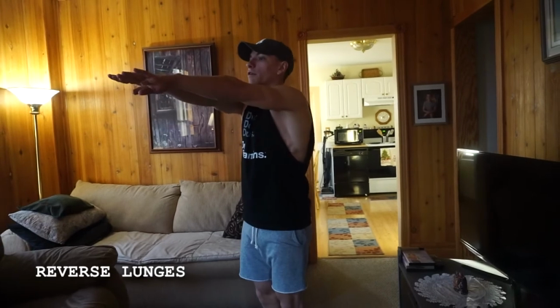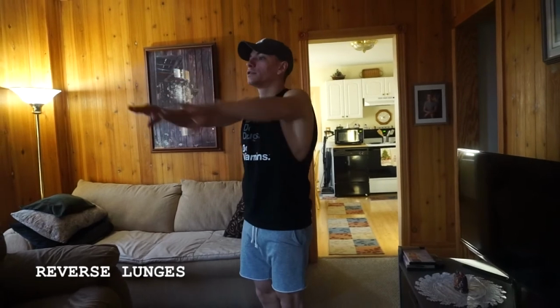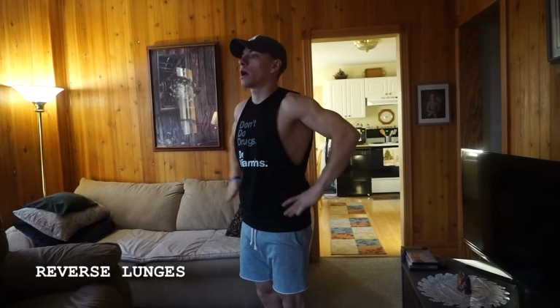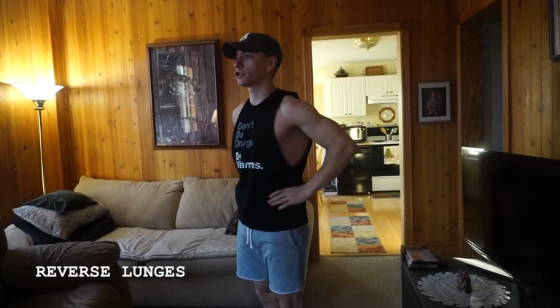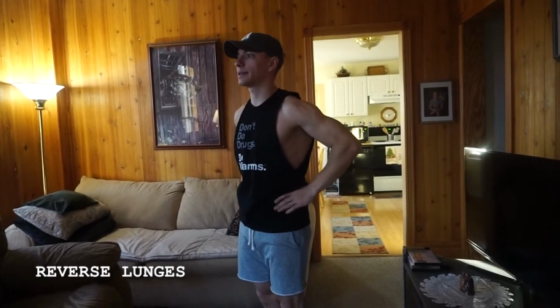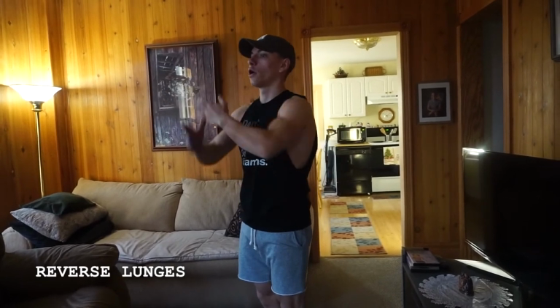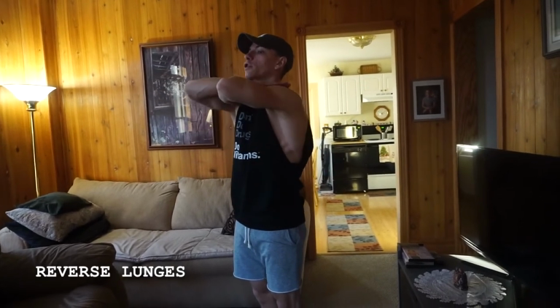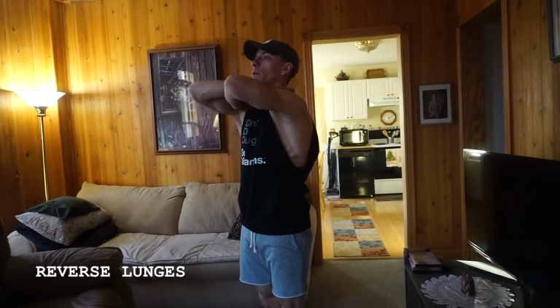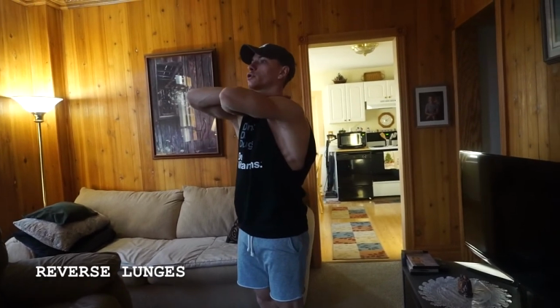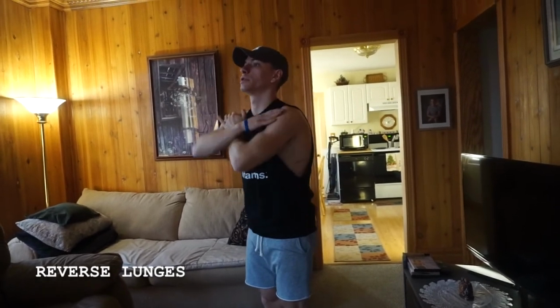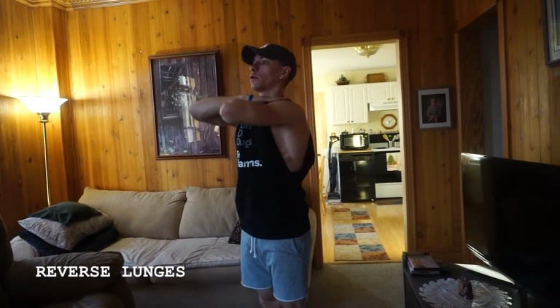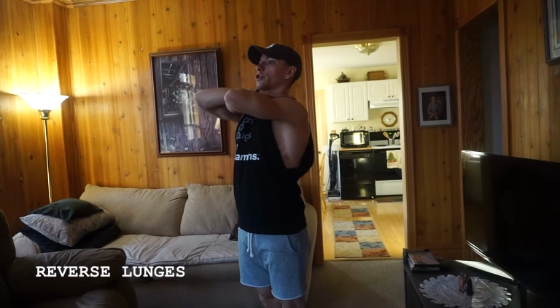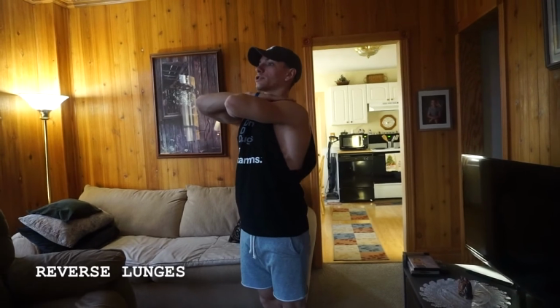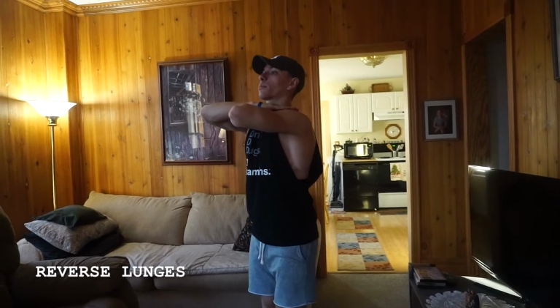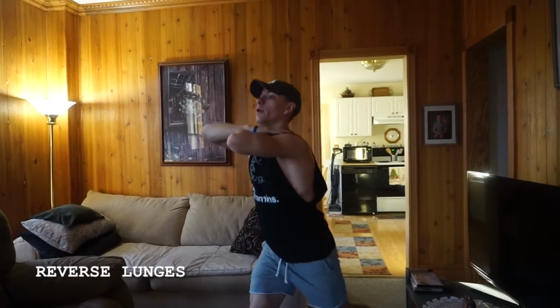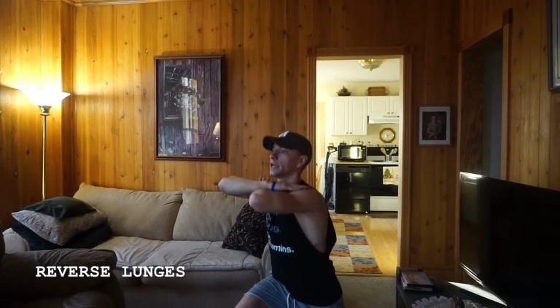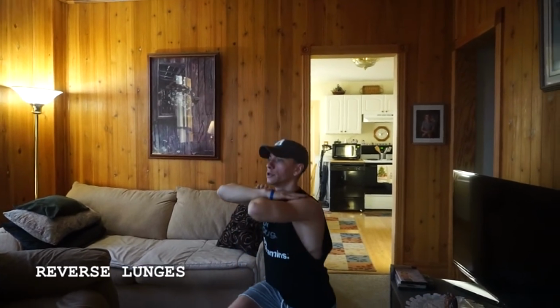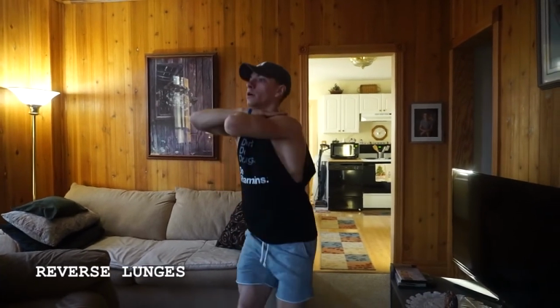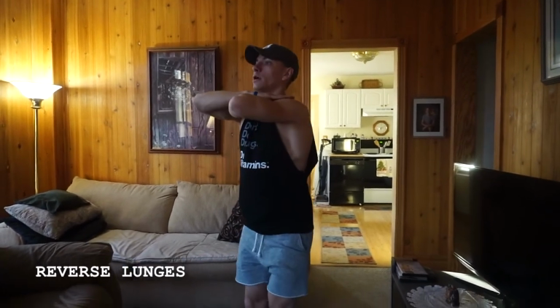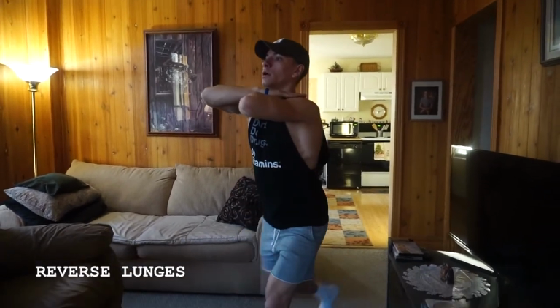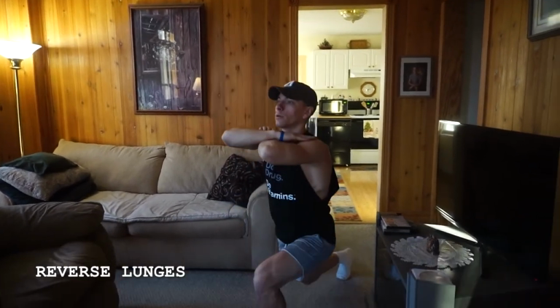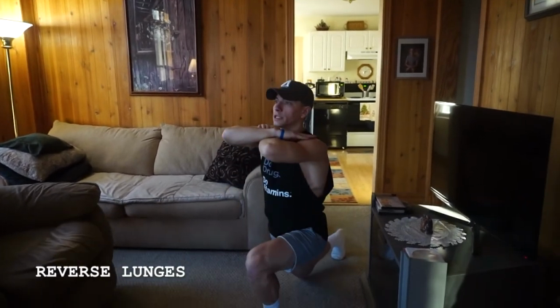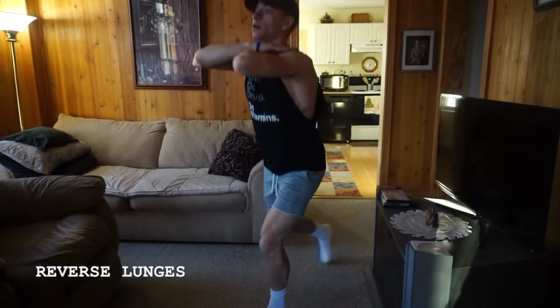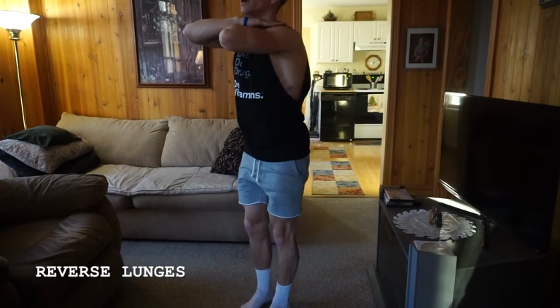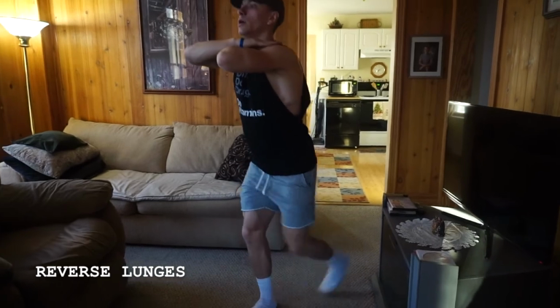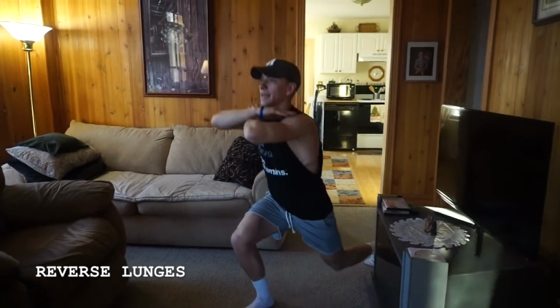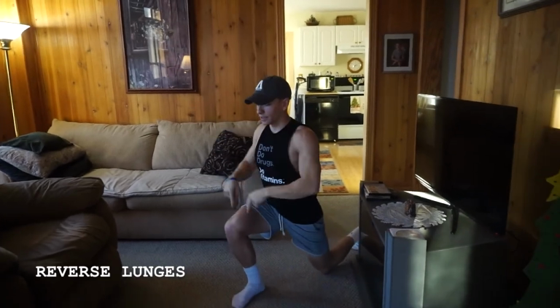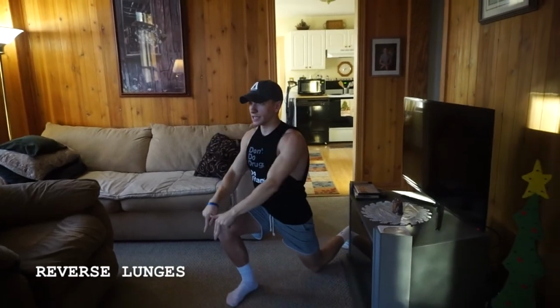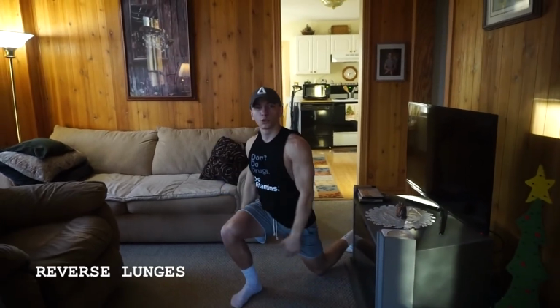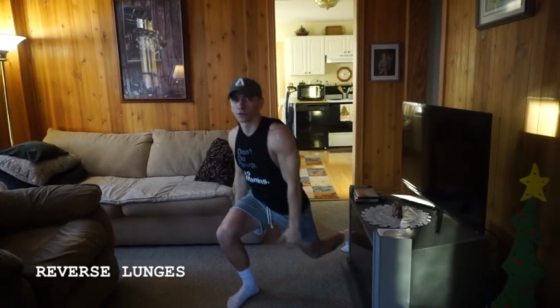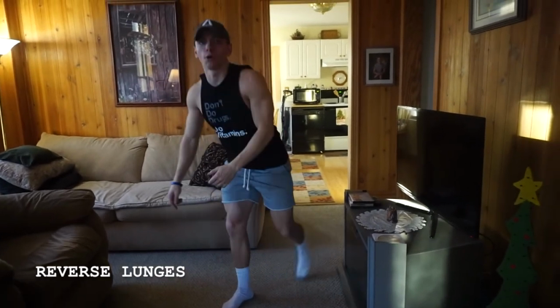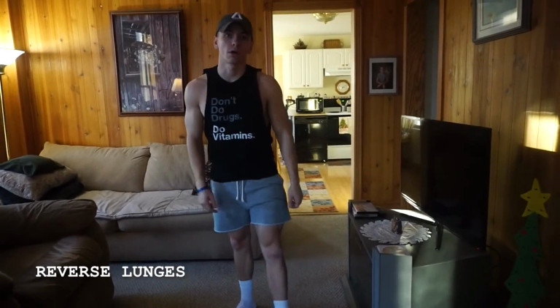Arms out in front if you need to, or at your sides, or even hook them up on your shoulders. You want to make sure you're keeping yourself upright — reach, reach — not letting those knees come too far over your toes.